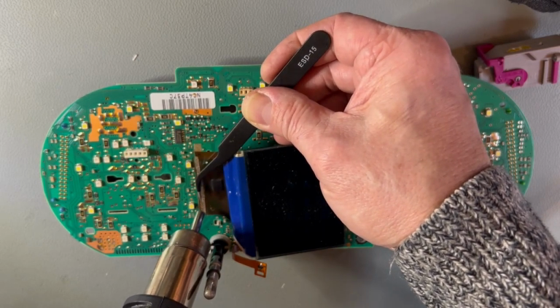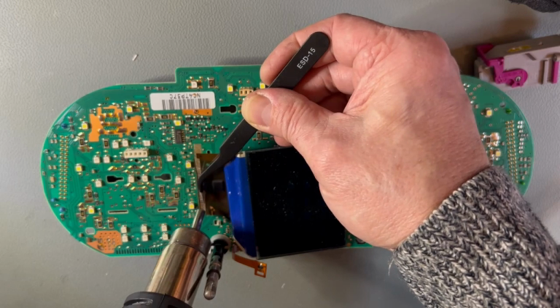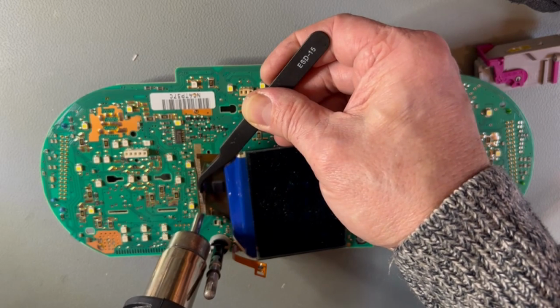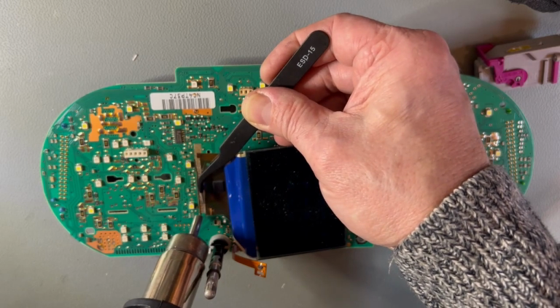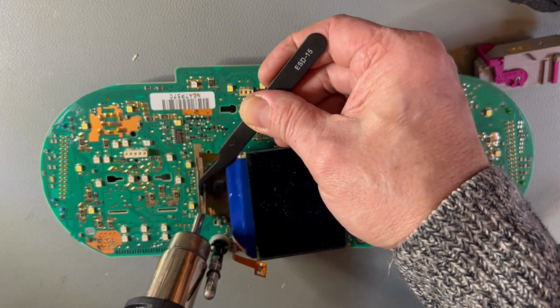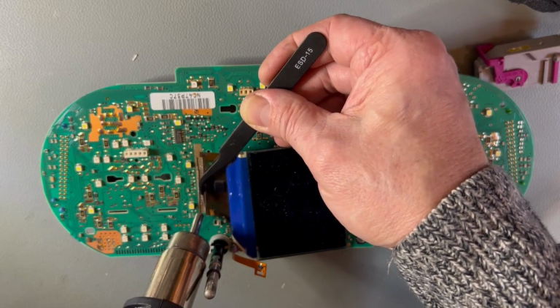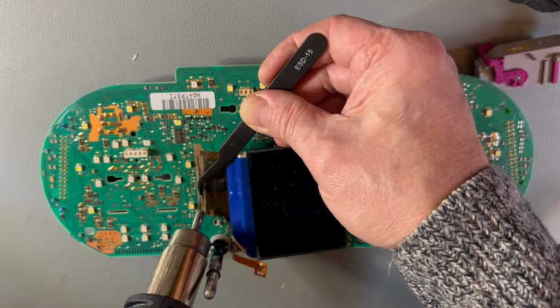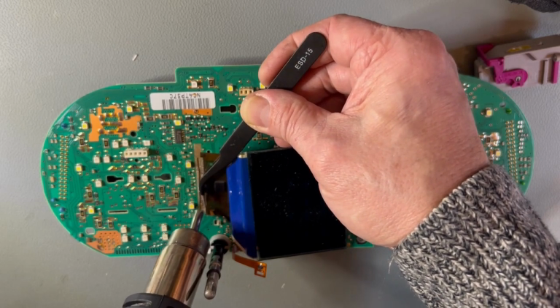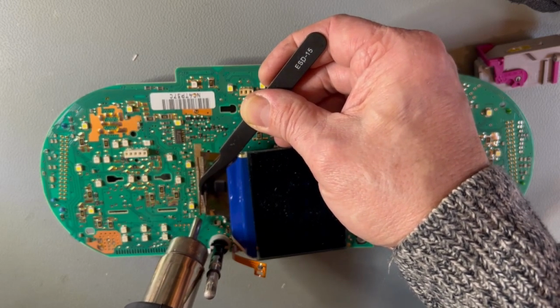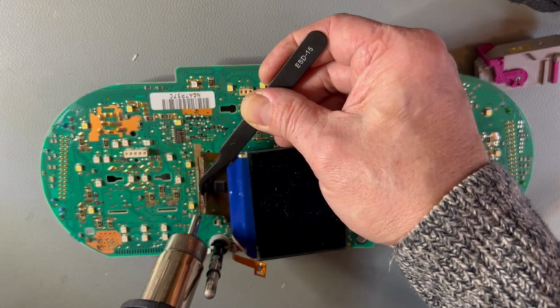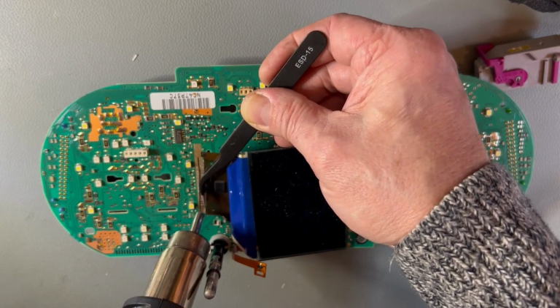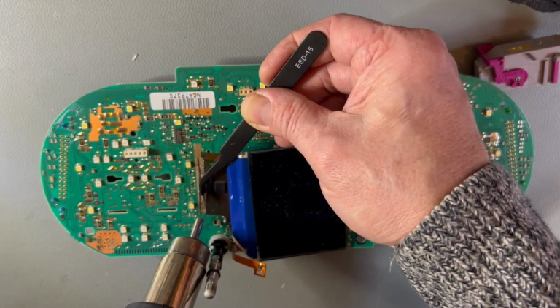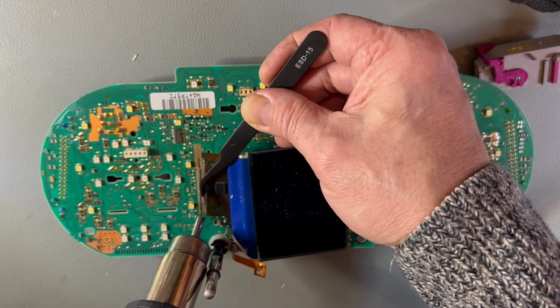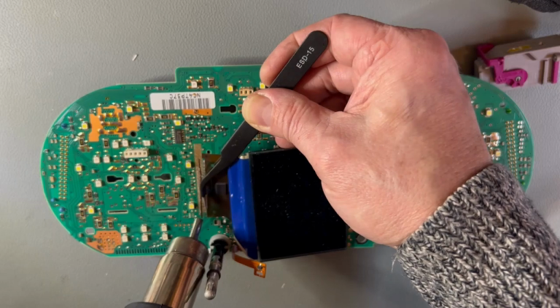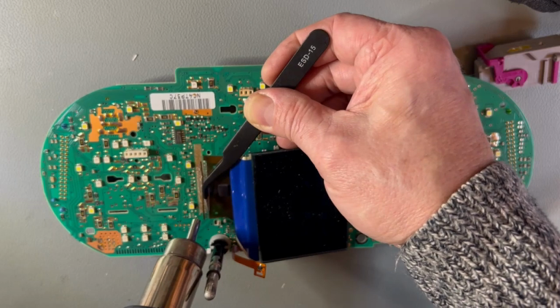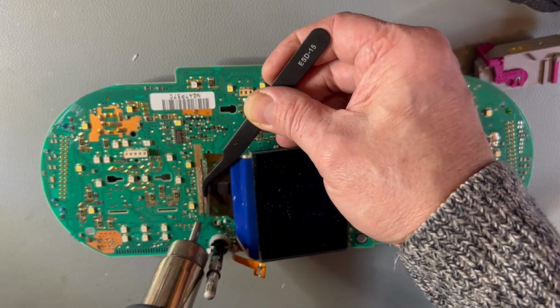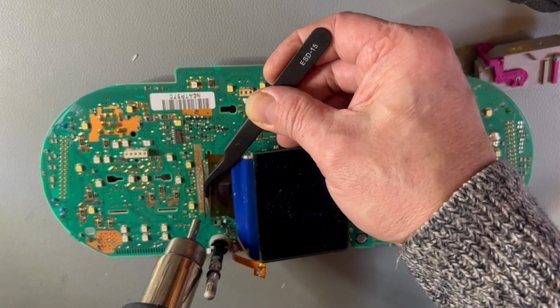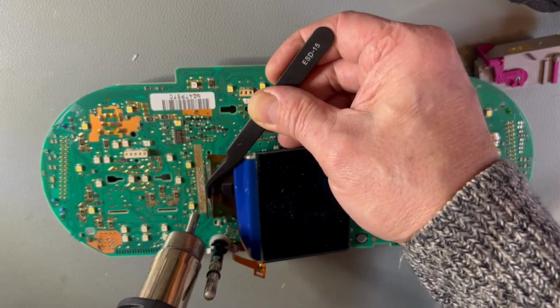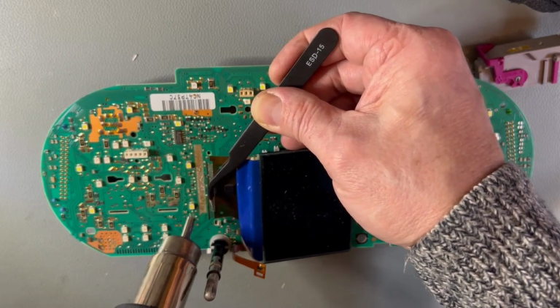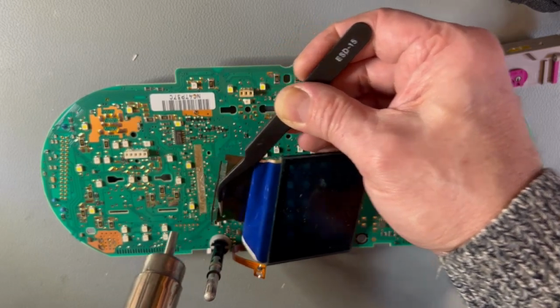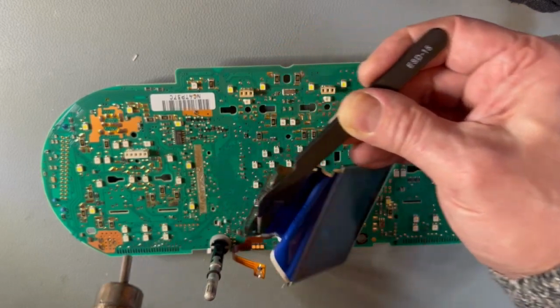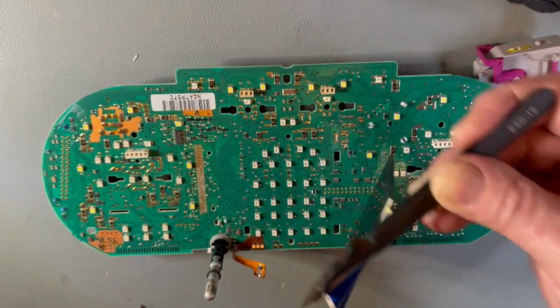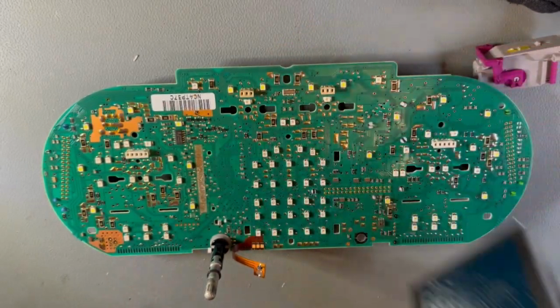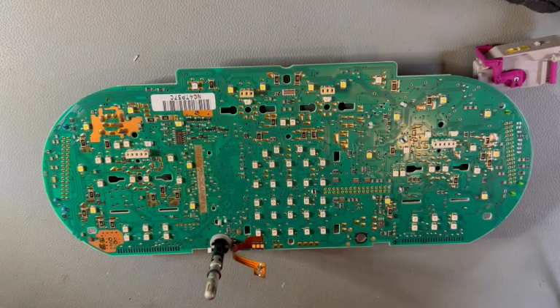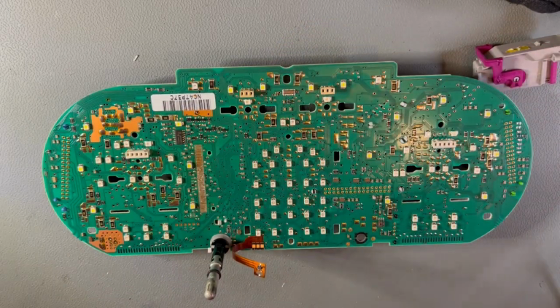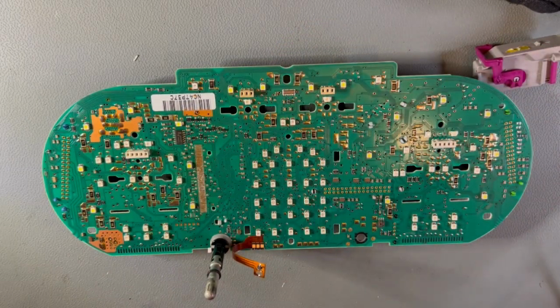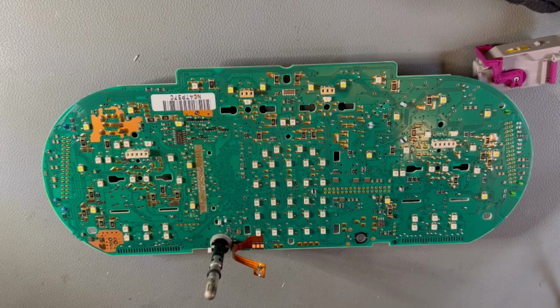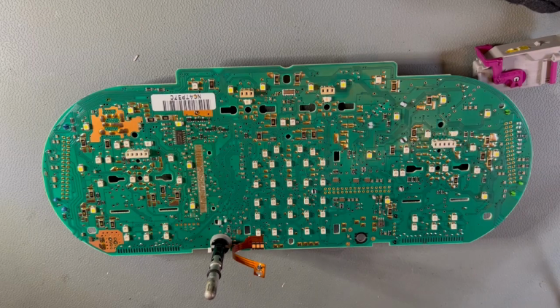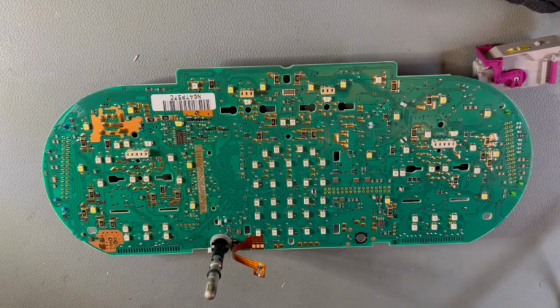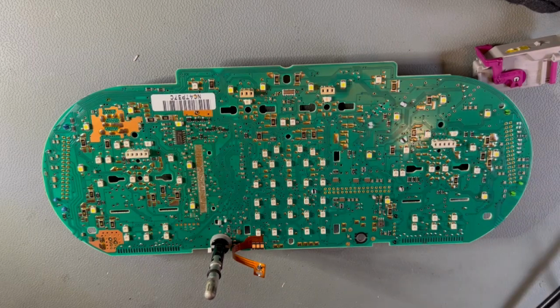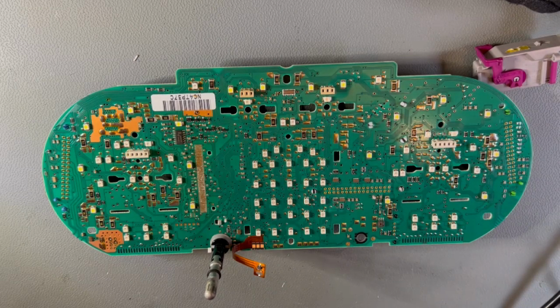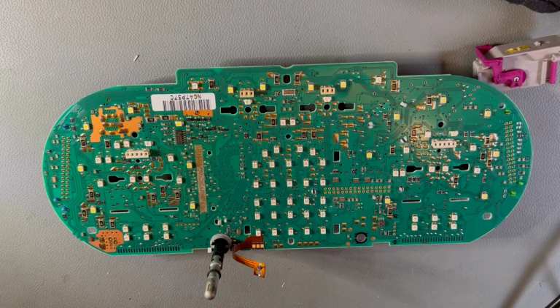Sometimes some of these pins will get left behind, but we can get those off with a soldering iron in a moment. The key here is to apply plenty of heat so you don't damage the underlying board. There we go — that's the old display removed. Turn off the heat gun.